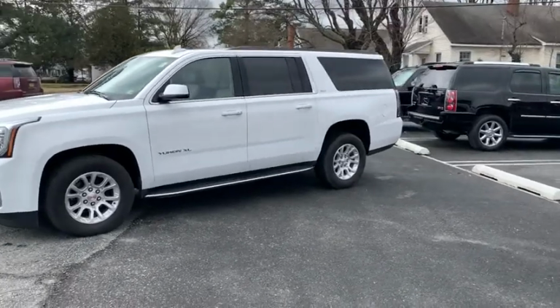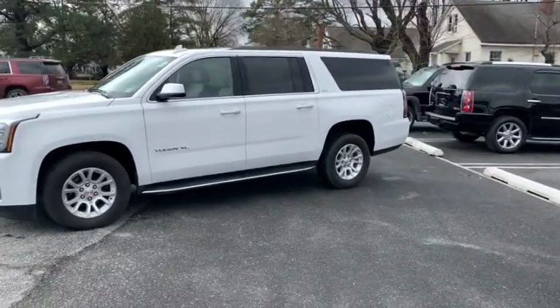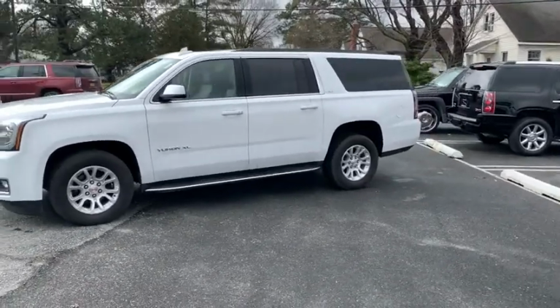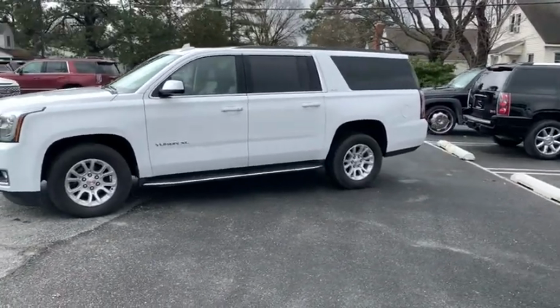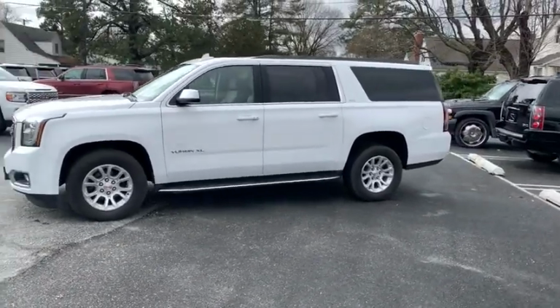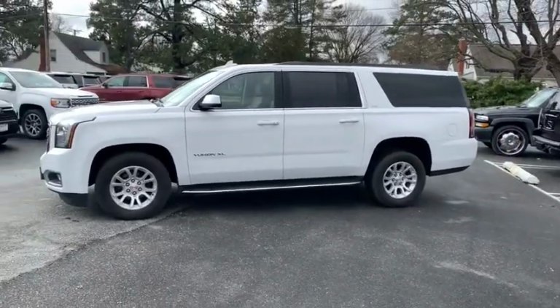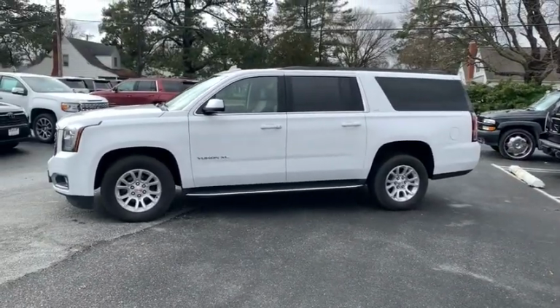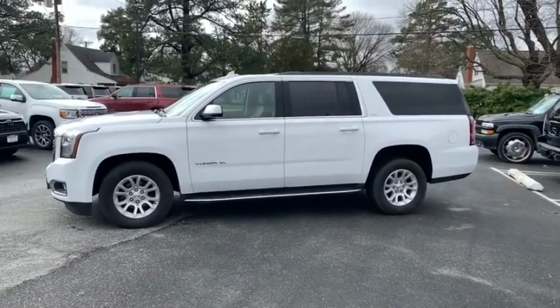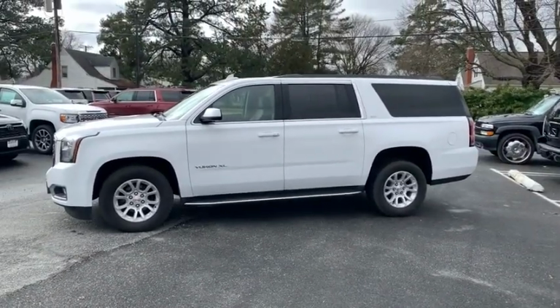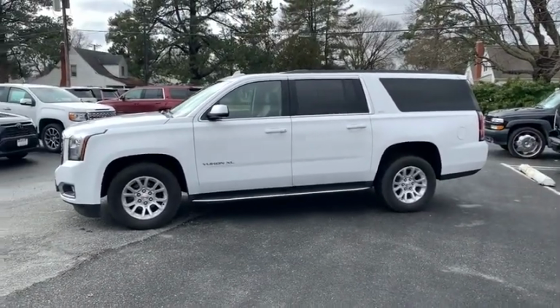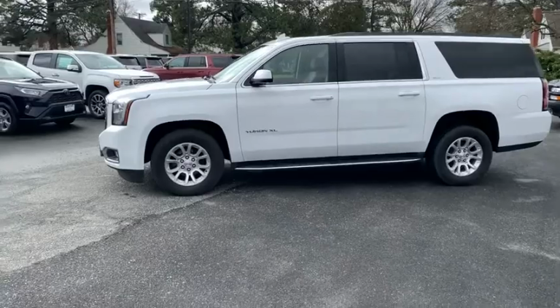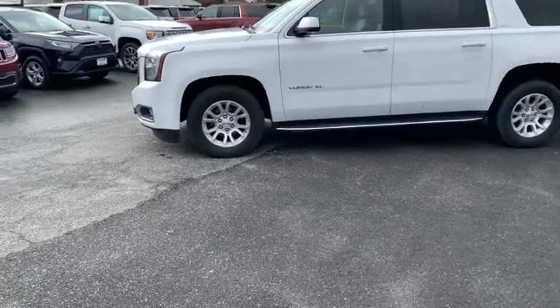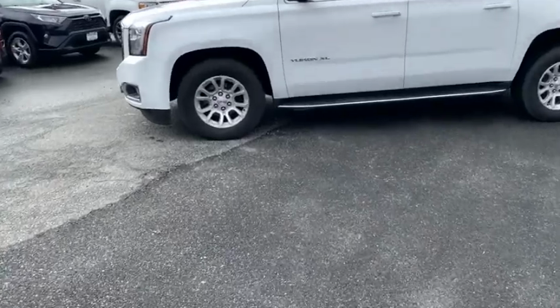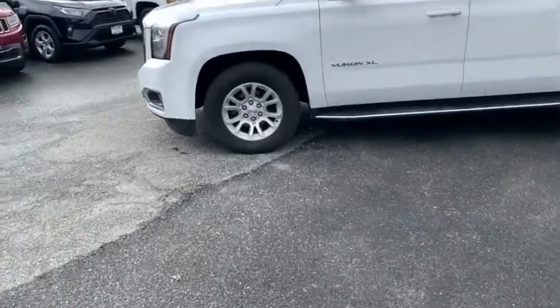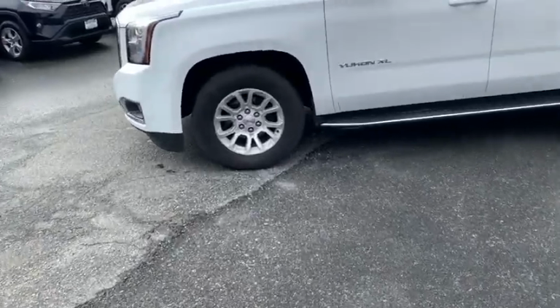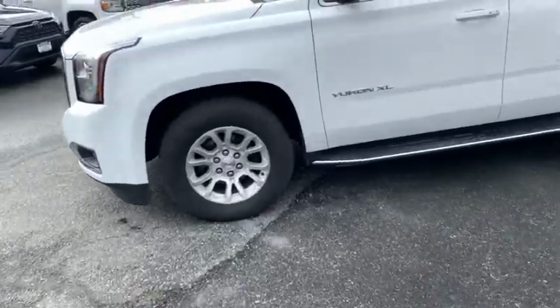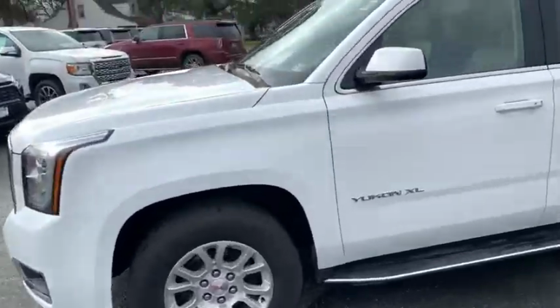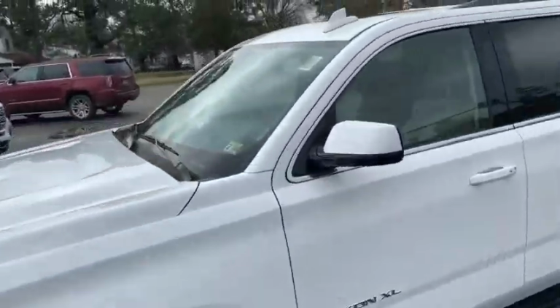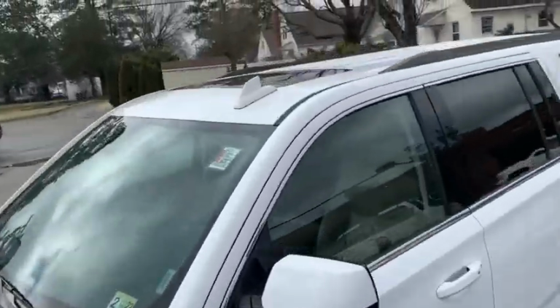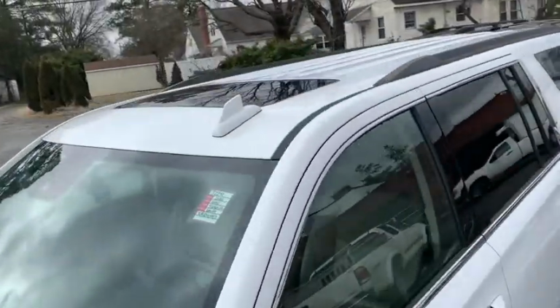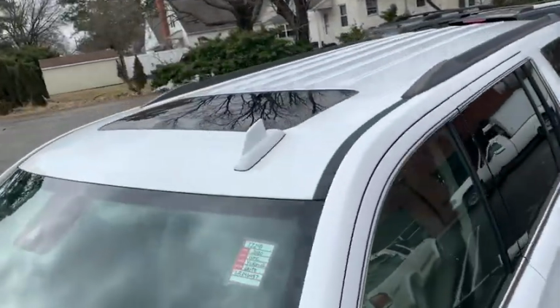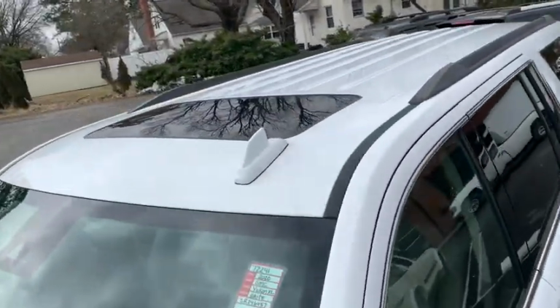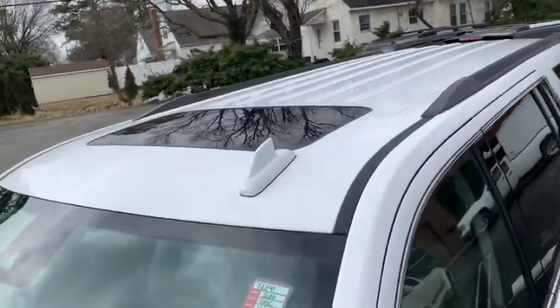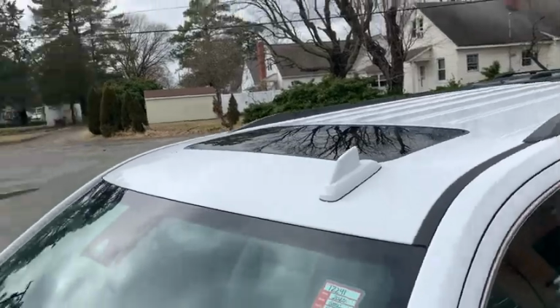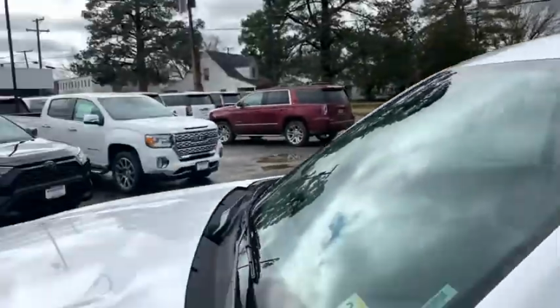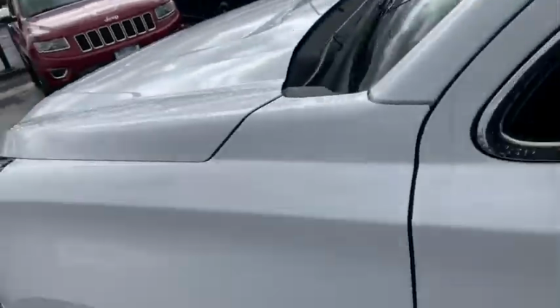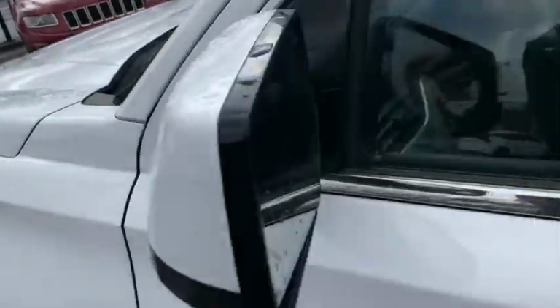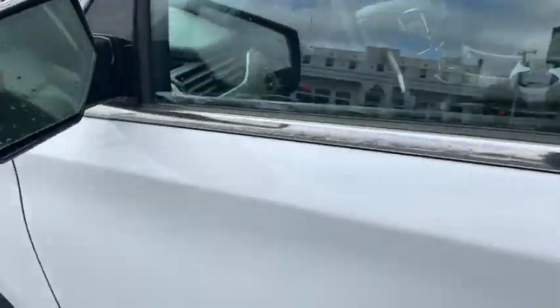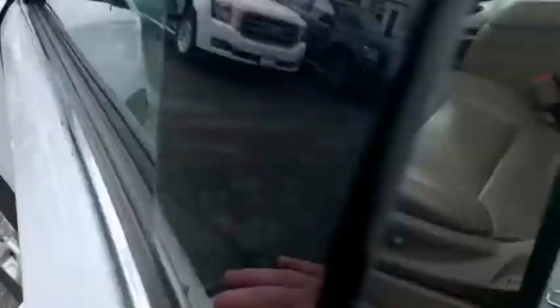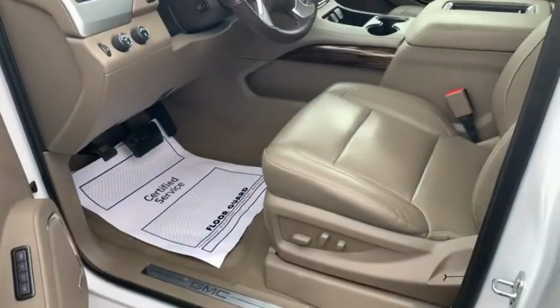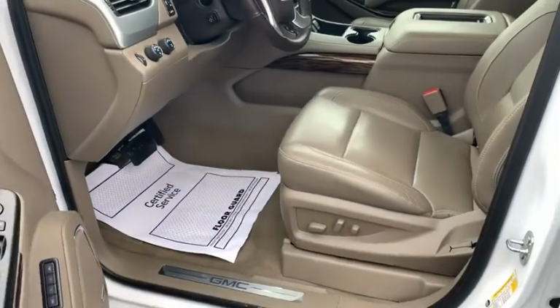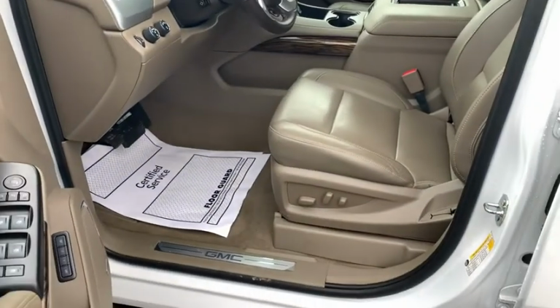Here are some of this vehicle's great options: stability control, four-wheel drive, keyless start, anti-theft security system, cruise control, floor mats, hands-free communication, climate control, and cargo area lights.